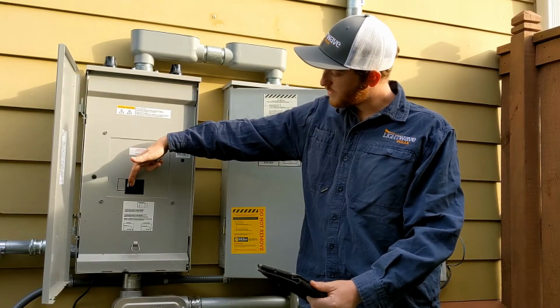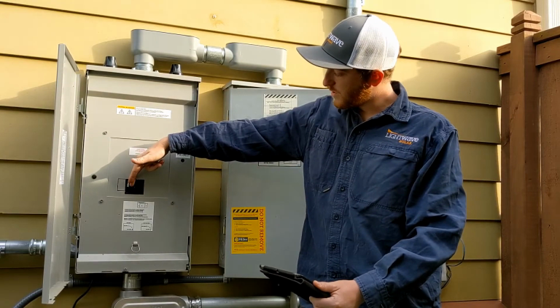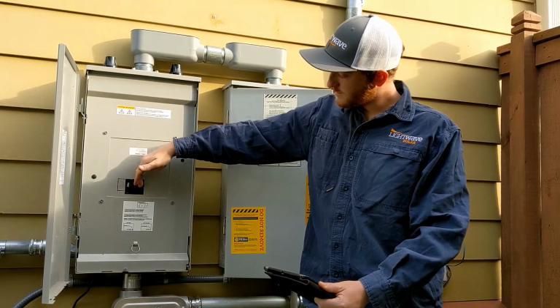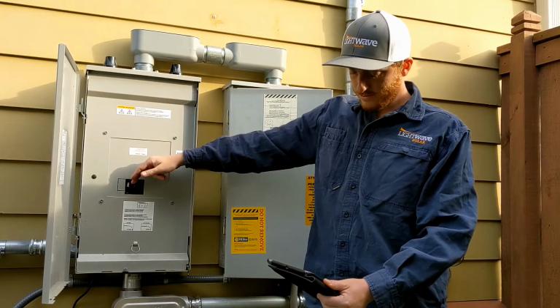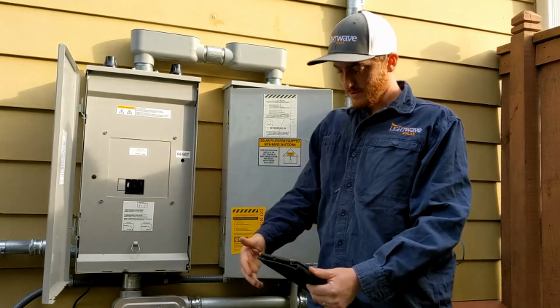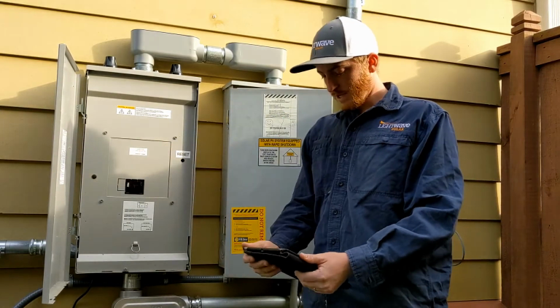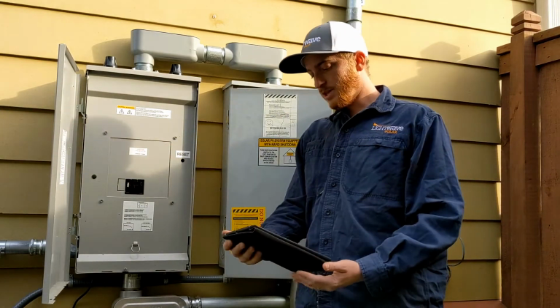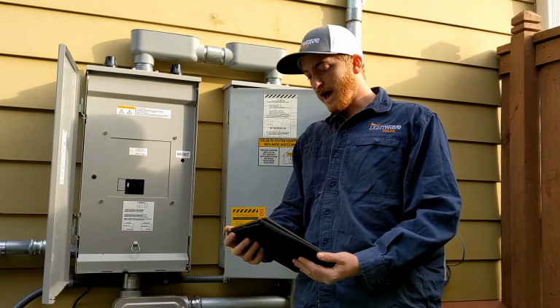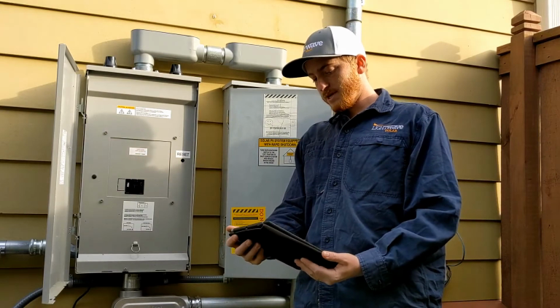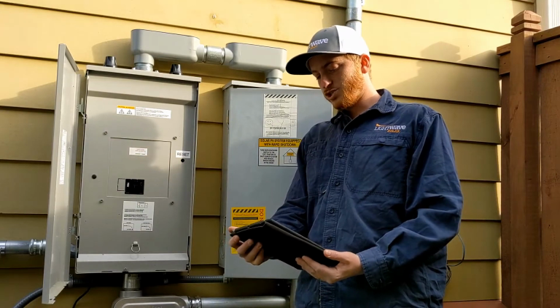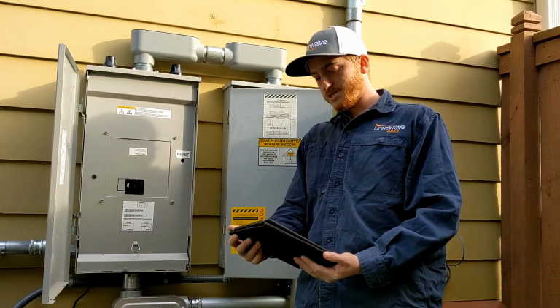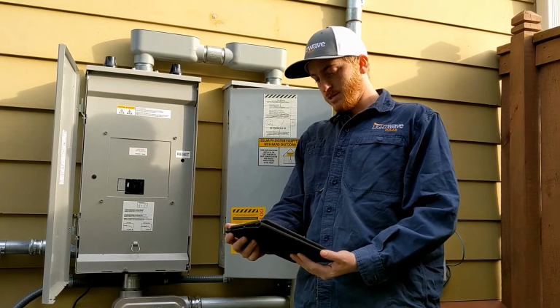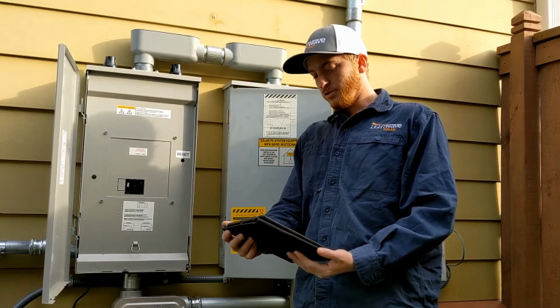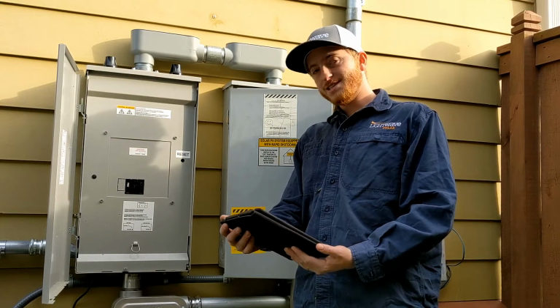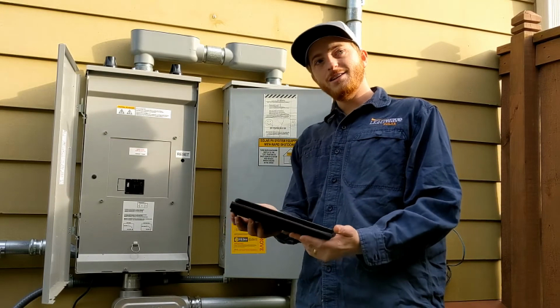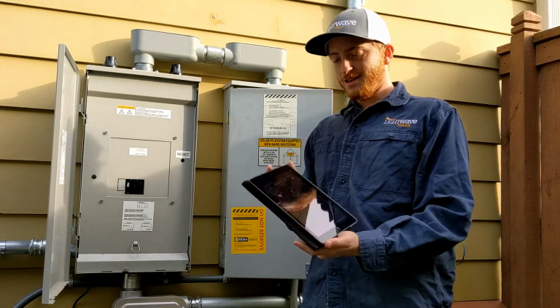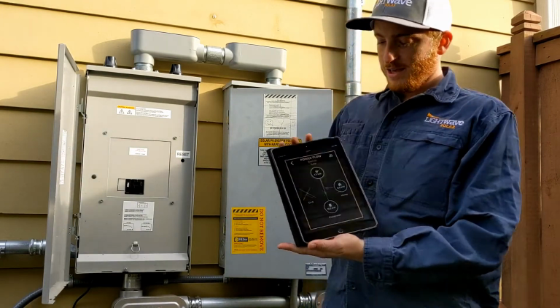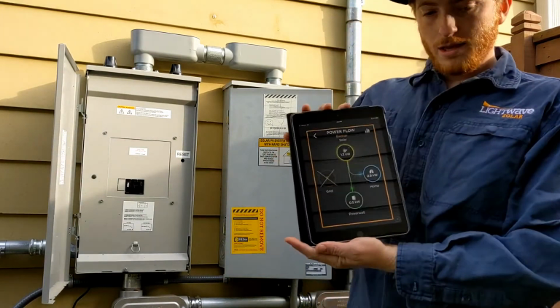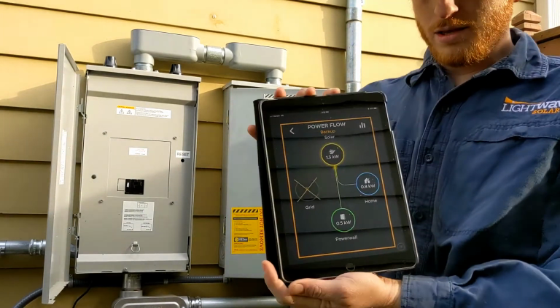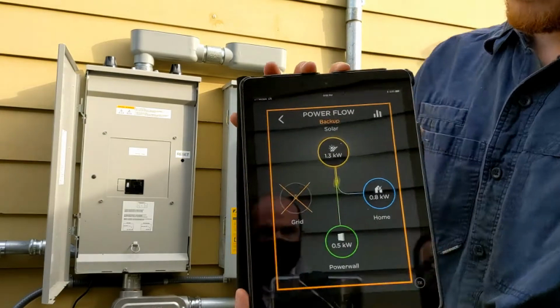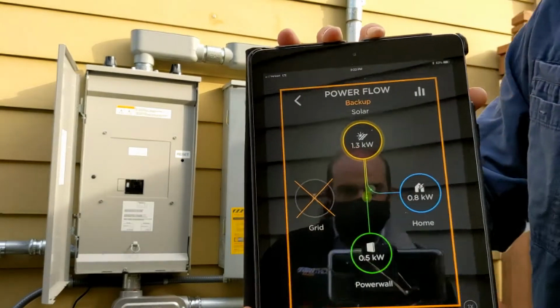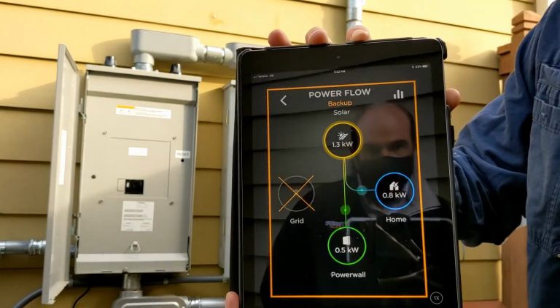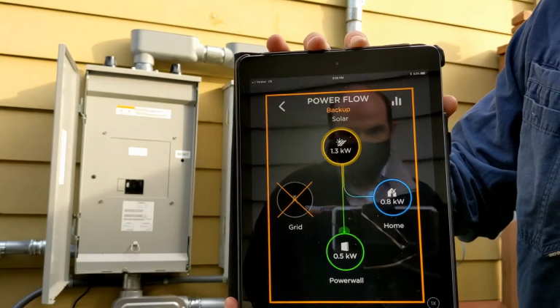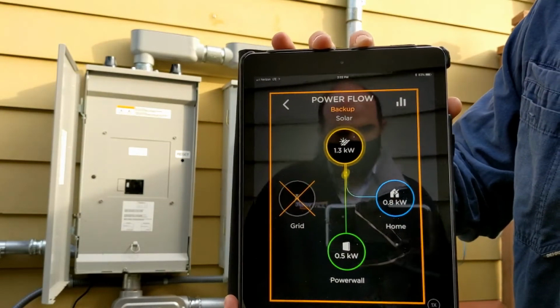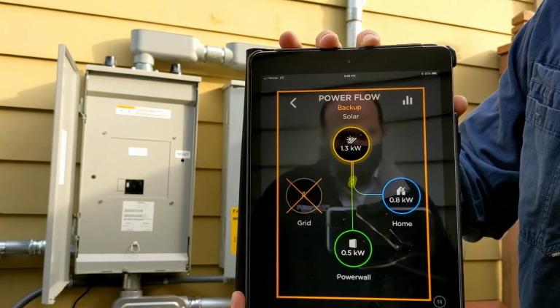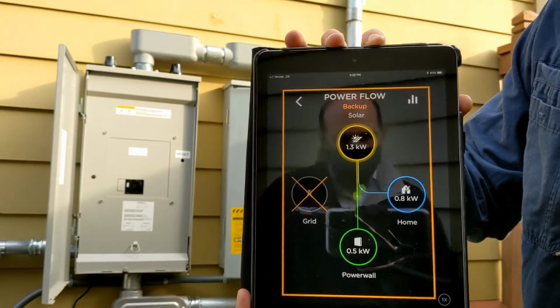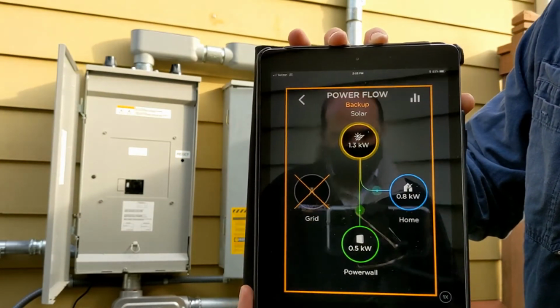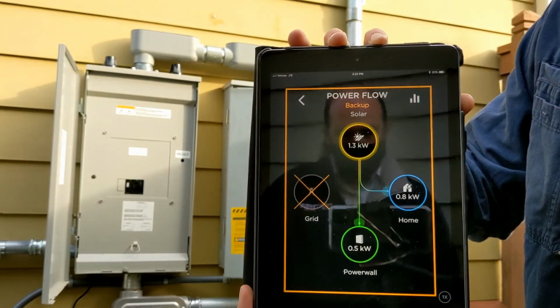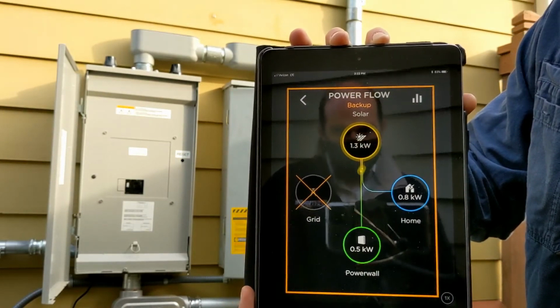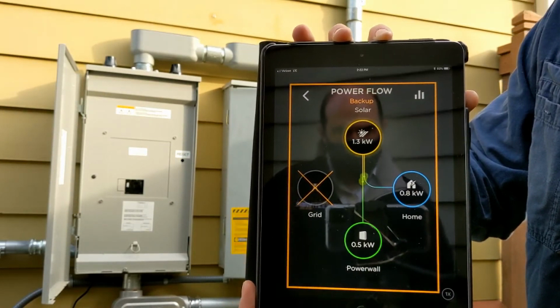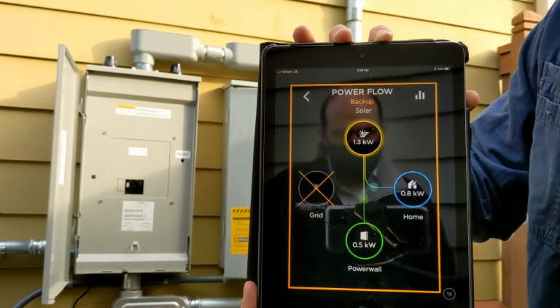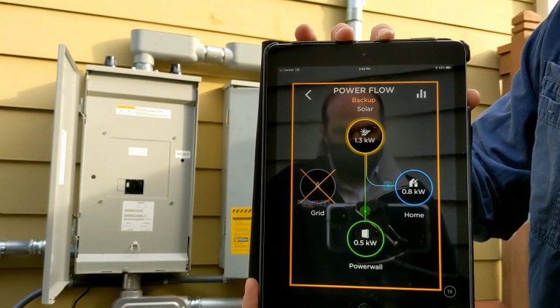Three, two, one. And then here on the app, it's going to show us the grid is isolated — red X on it — so we have no grid power, yet everything in the home remains being powered.